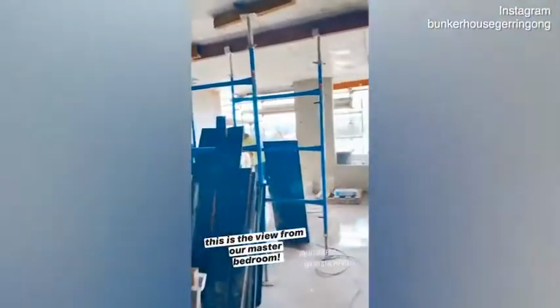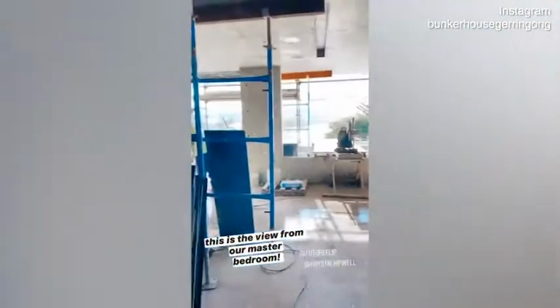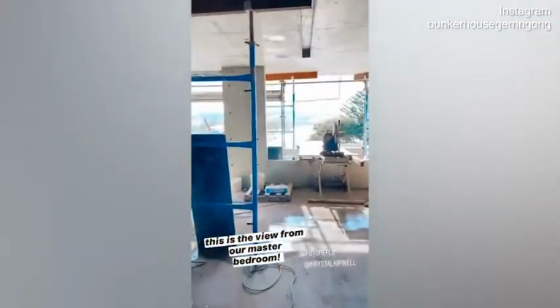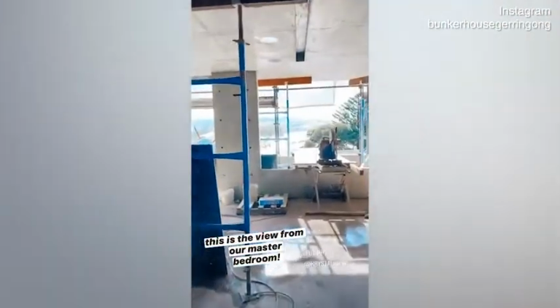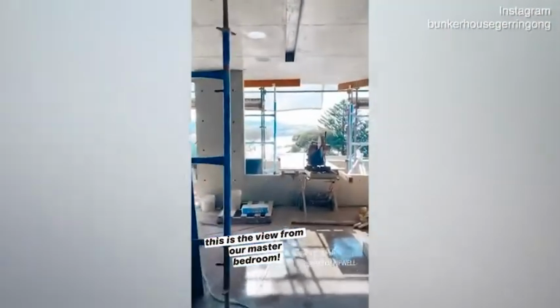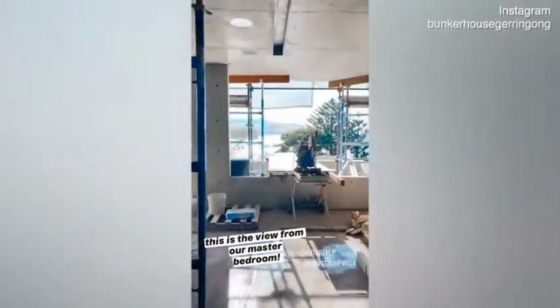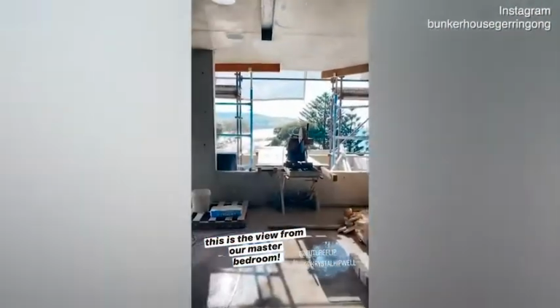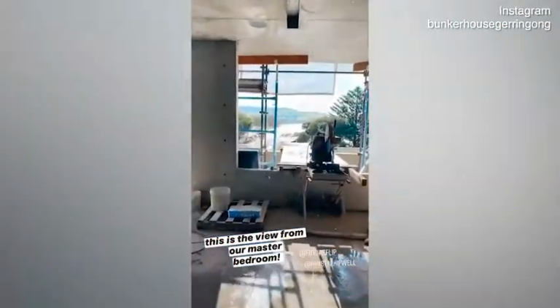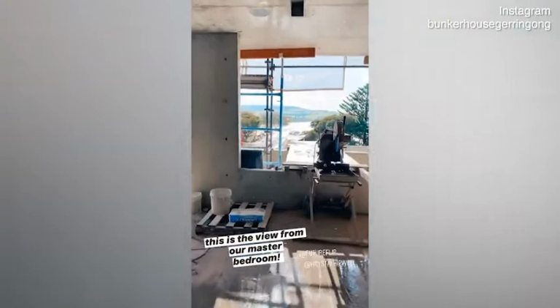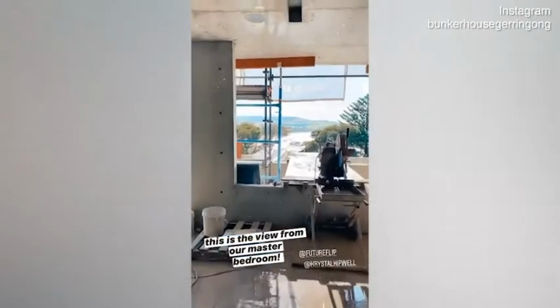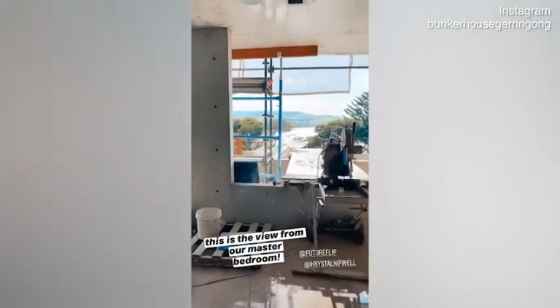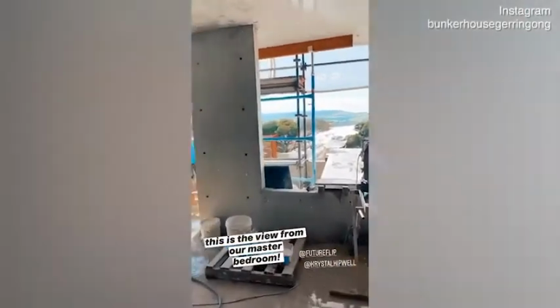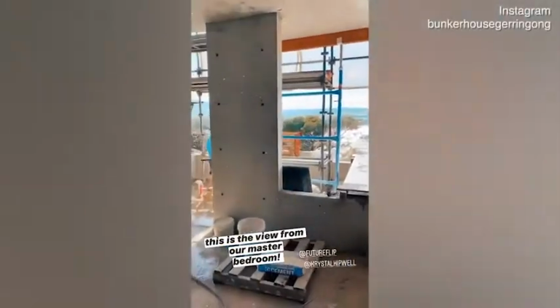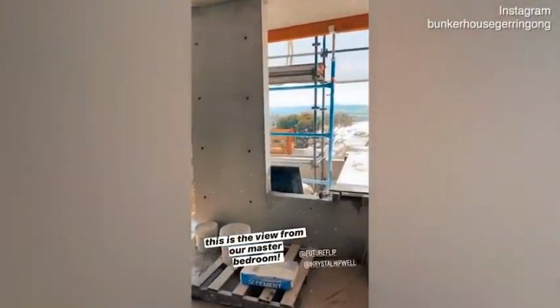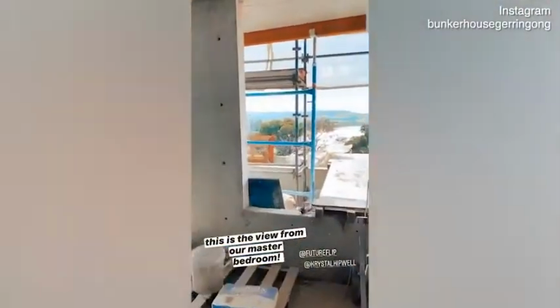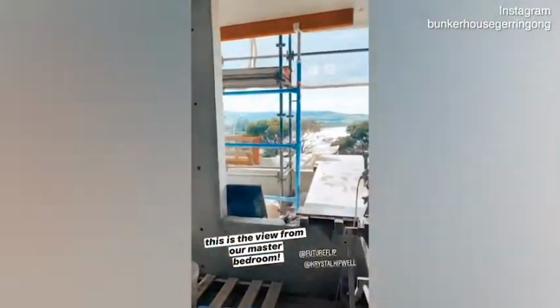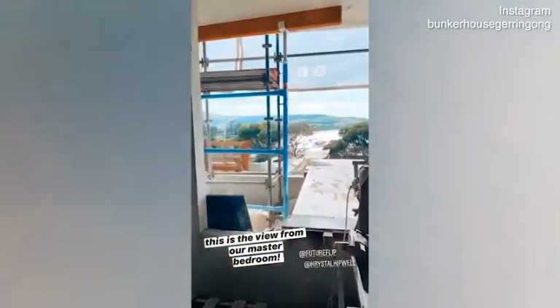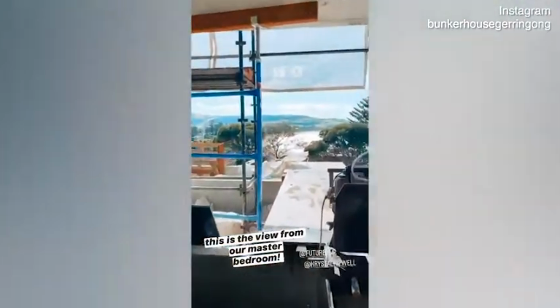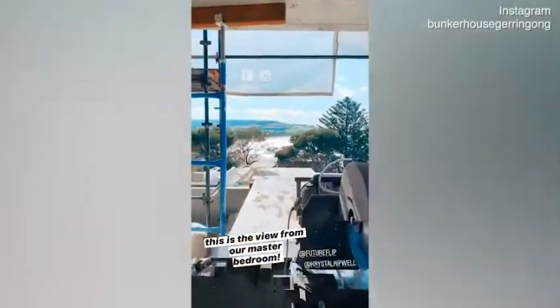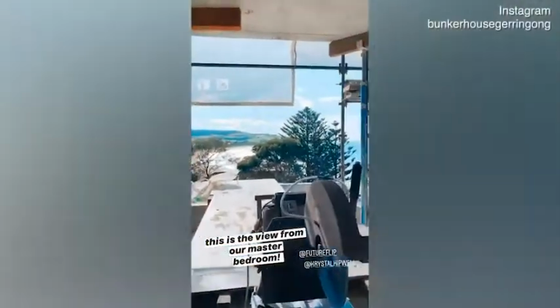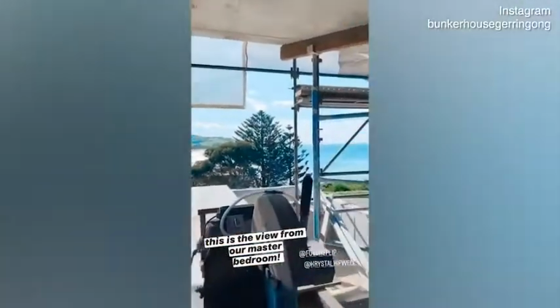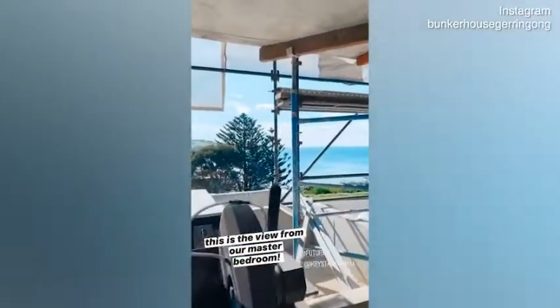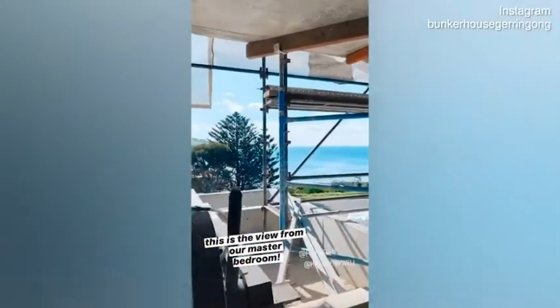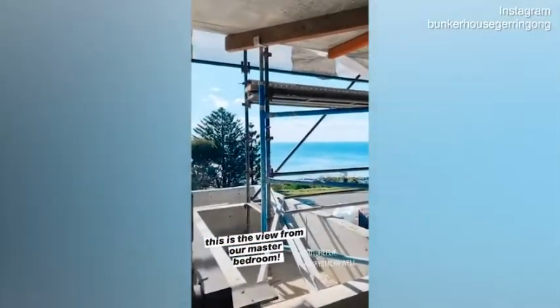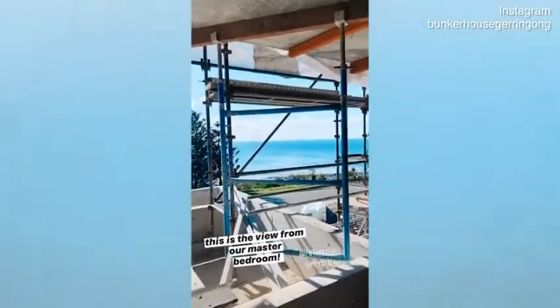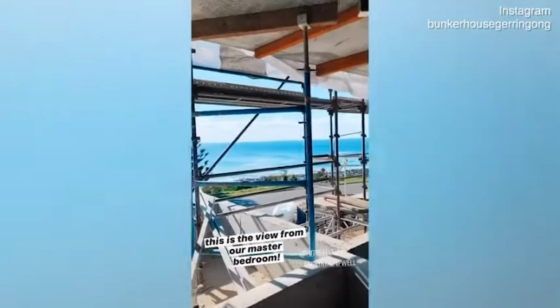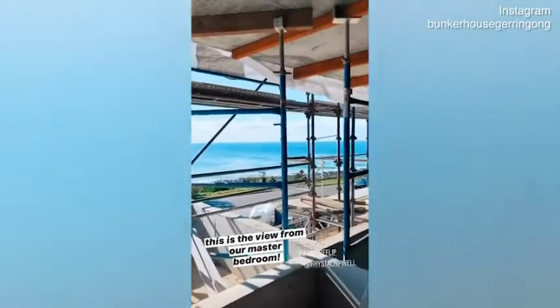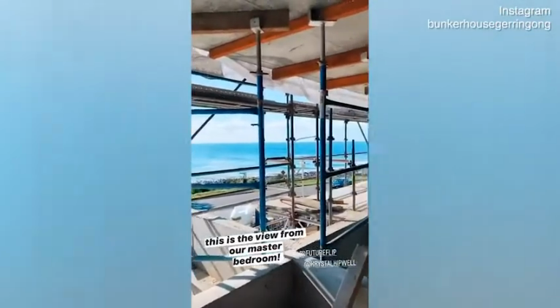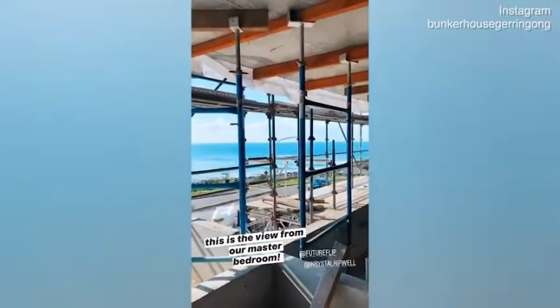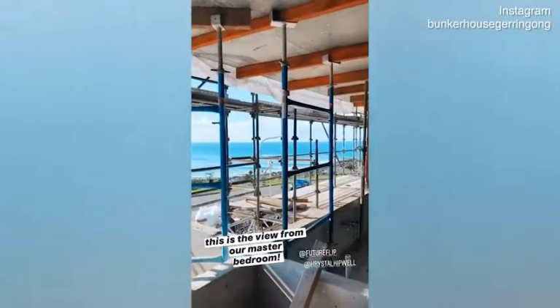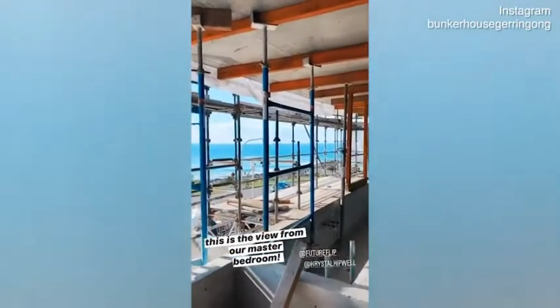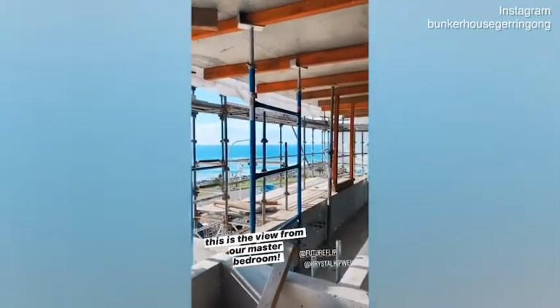I'll just walk you guys through to this view. So this is the floor where we're going to have all of the bedrooms, and this is what we are going to be looking out to.